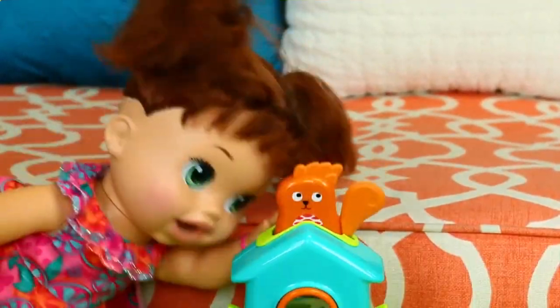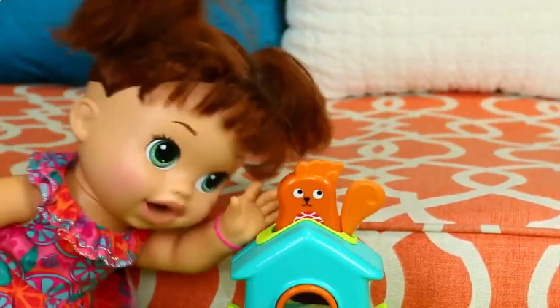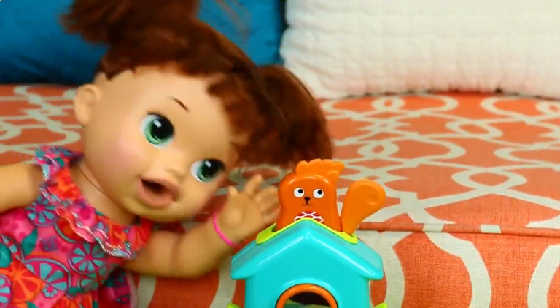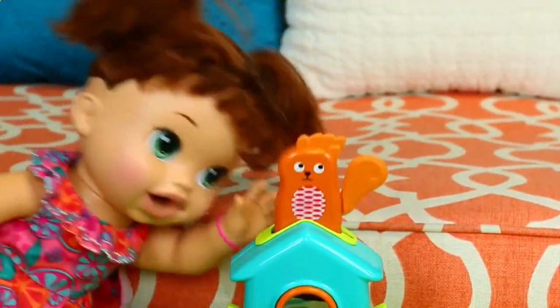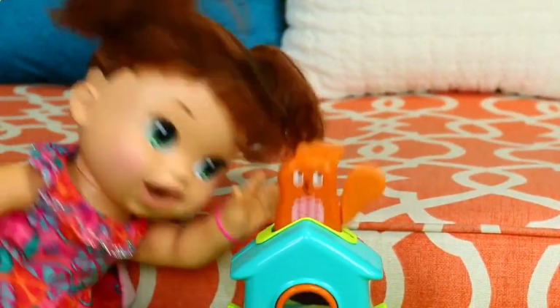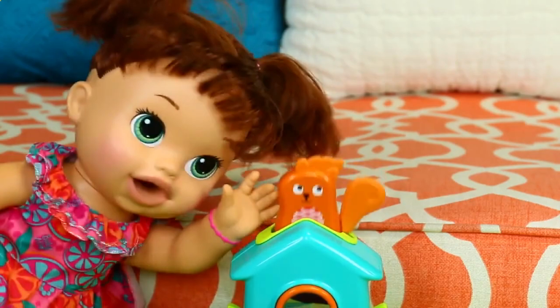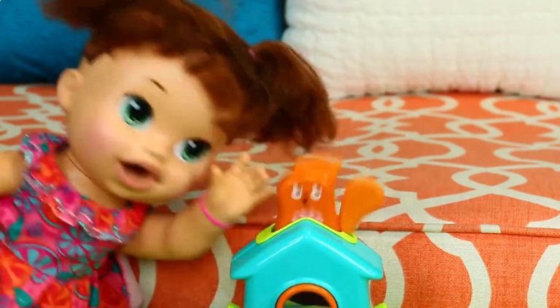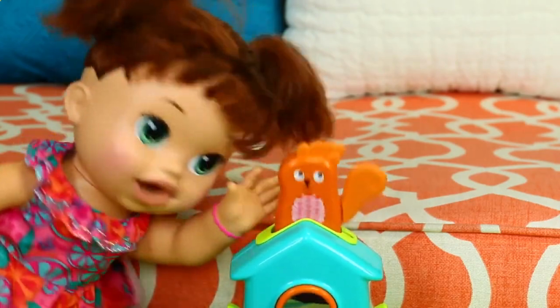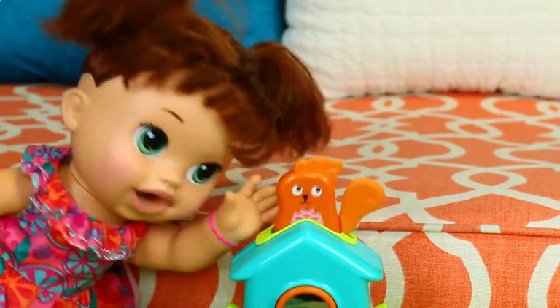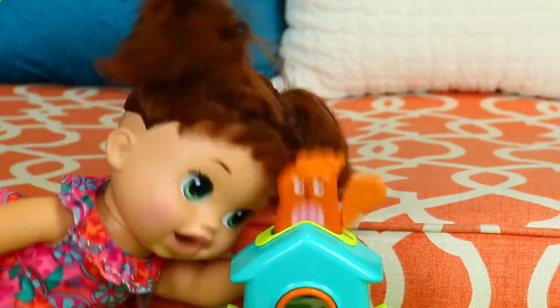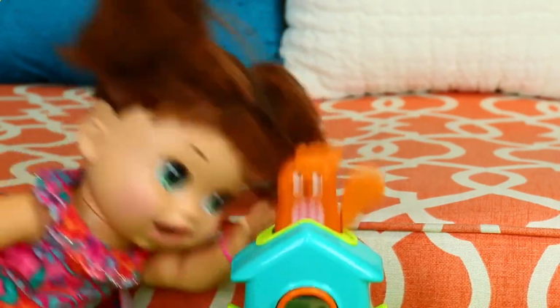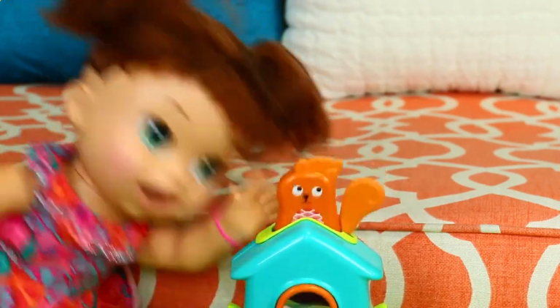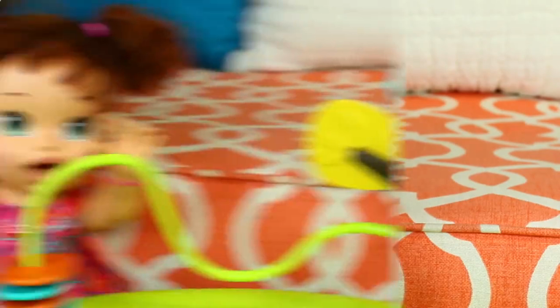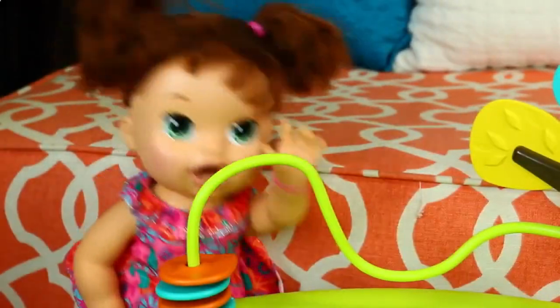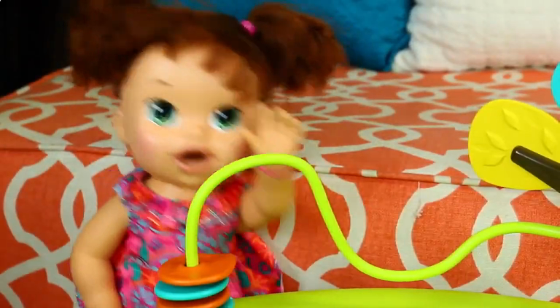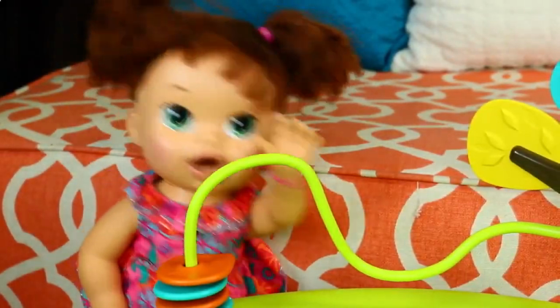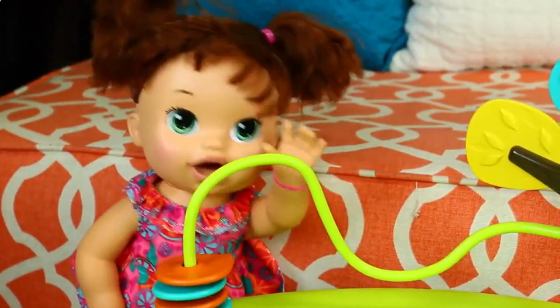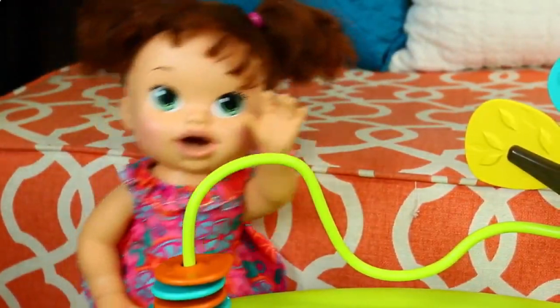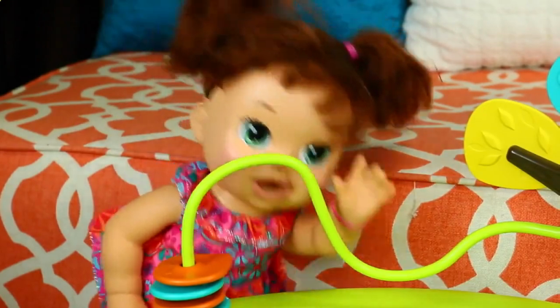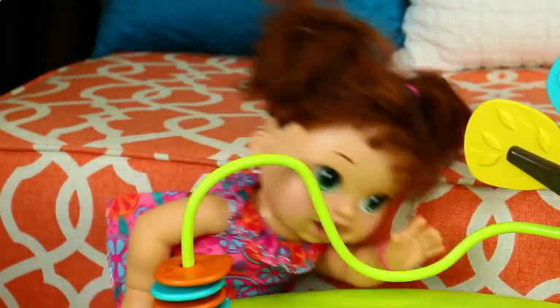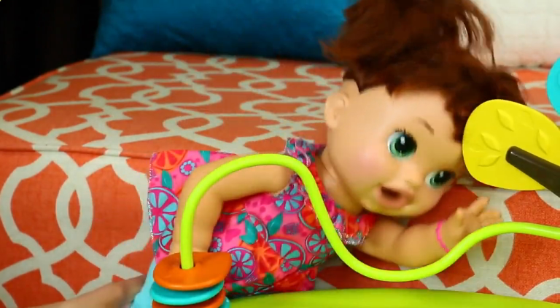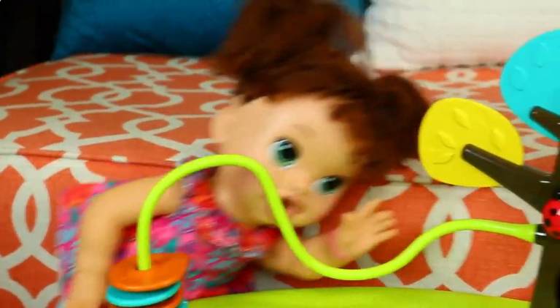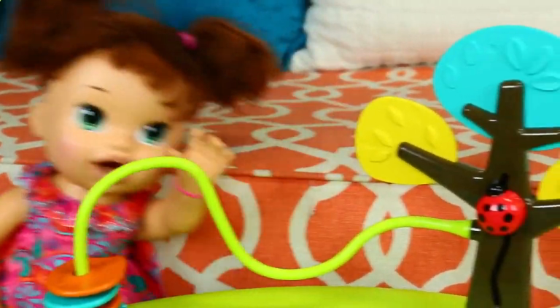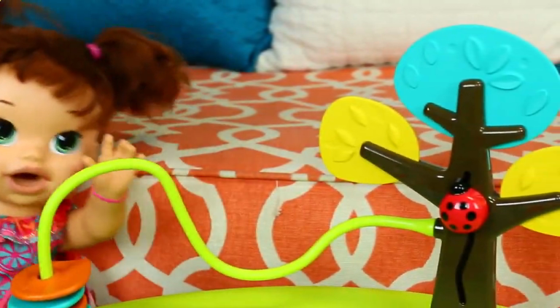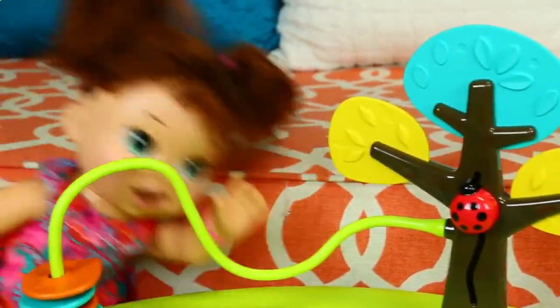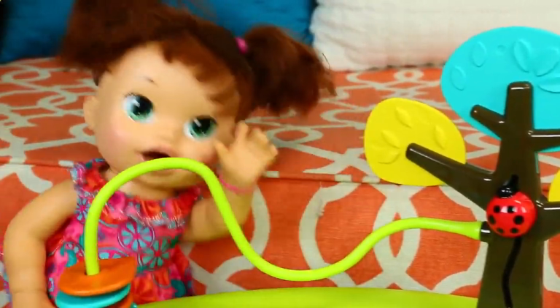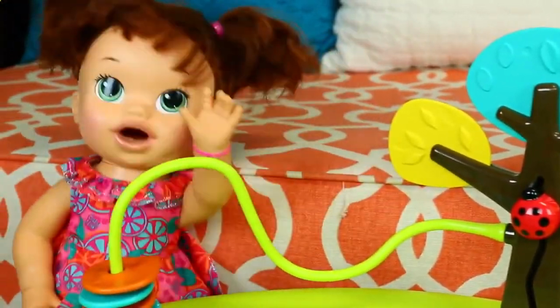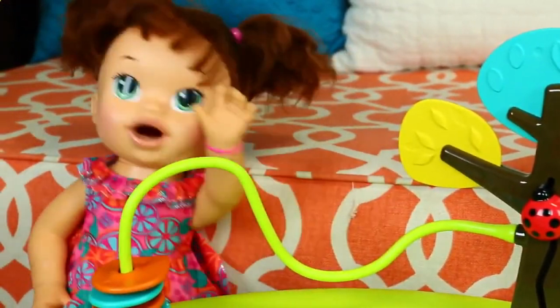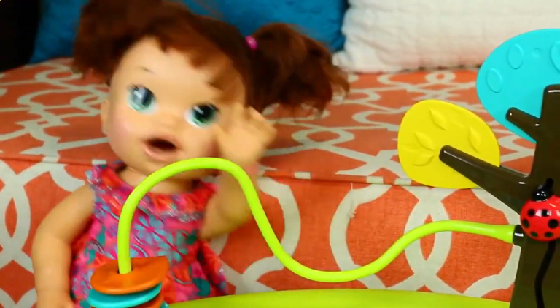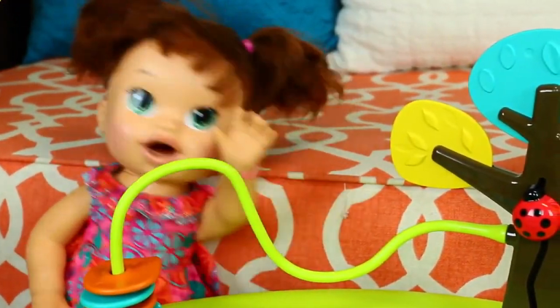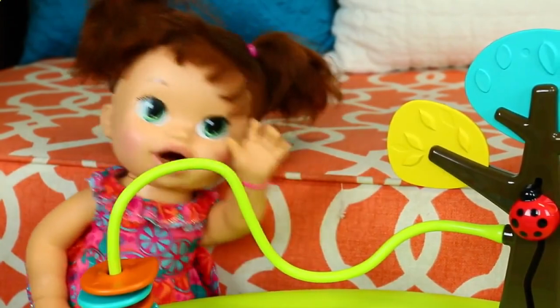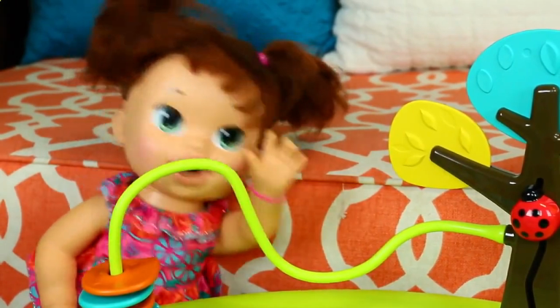And you can do peek-a-boo with this cute little squirrel. Look, he's popping up and down on the little house. And here you have a string with little bead things on it, so you can move them up and along the little track. And there's a little ladybug on the tree.